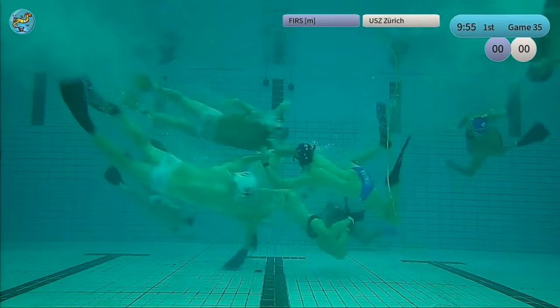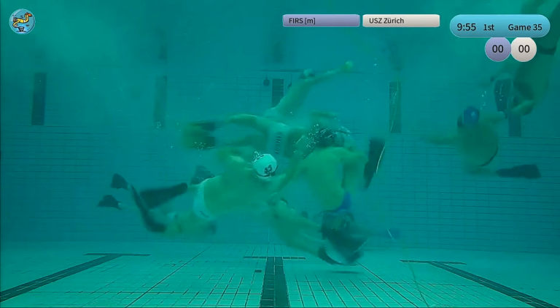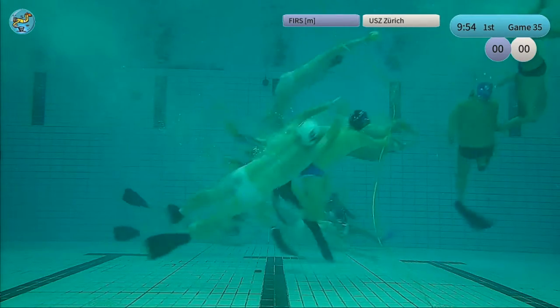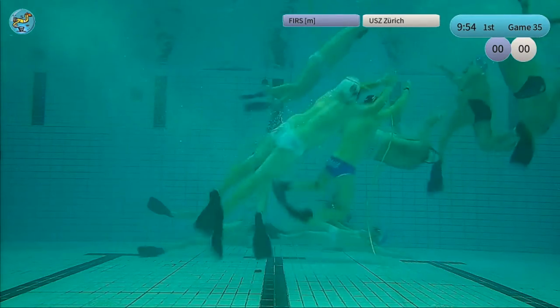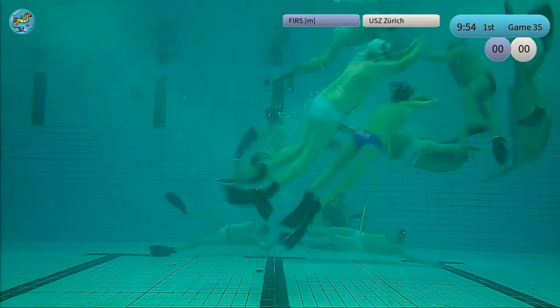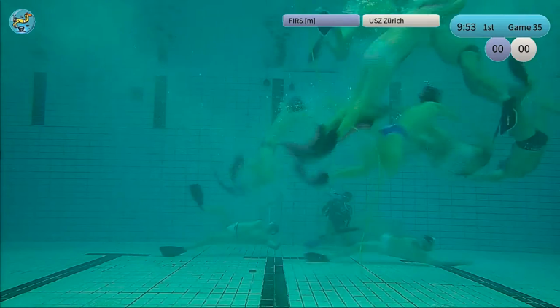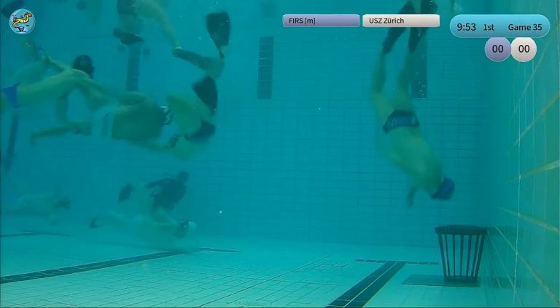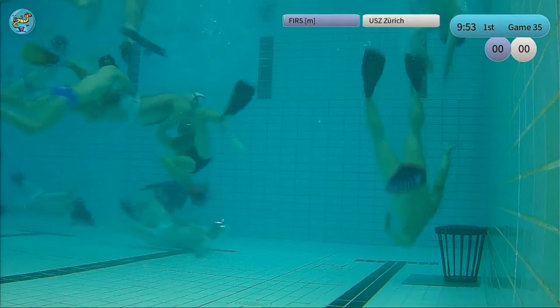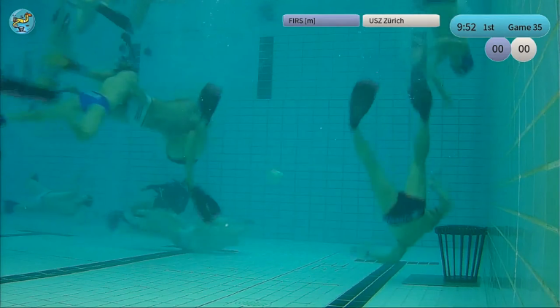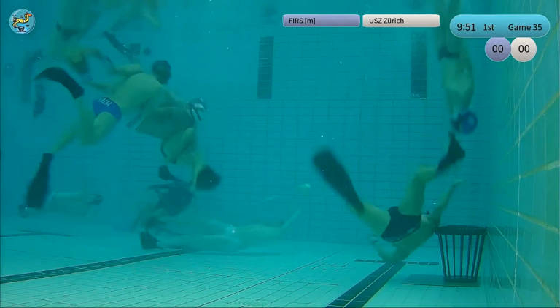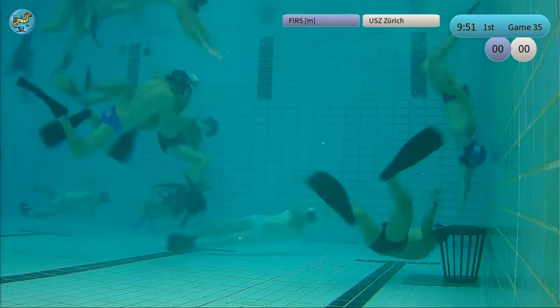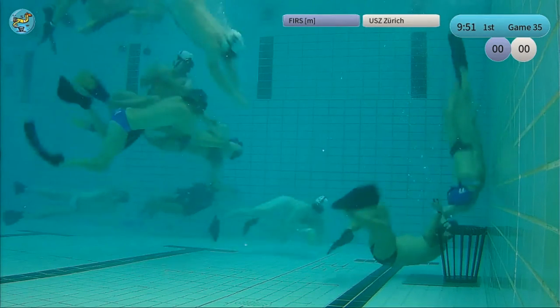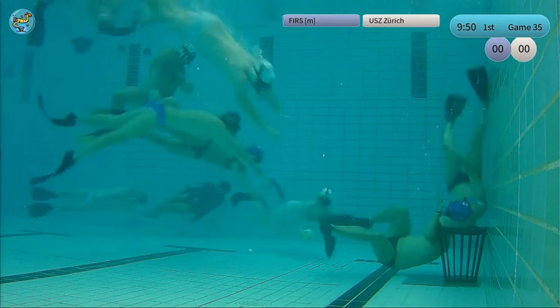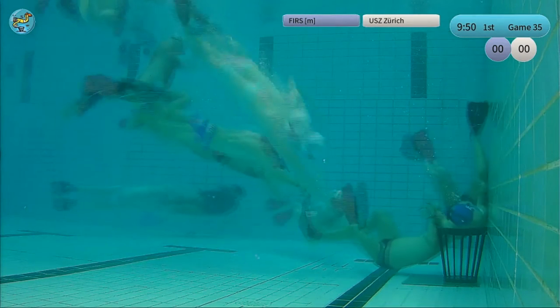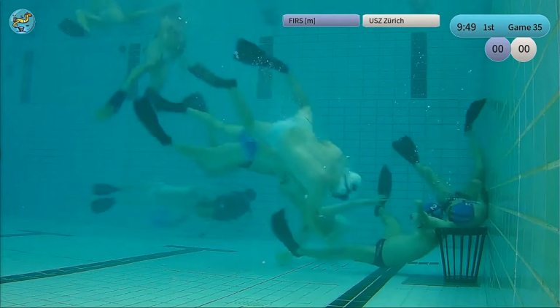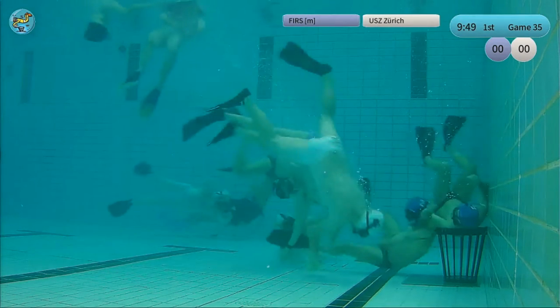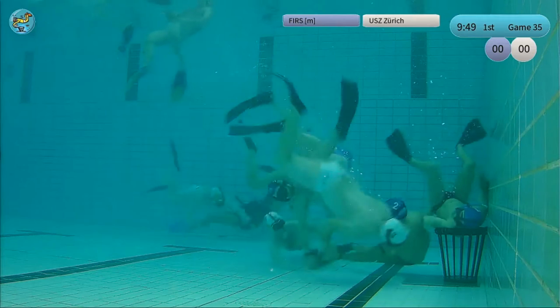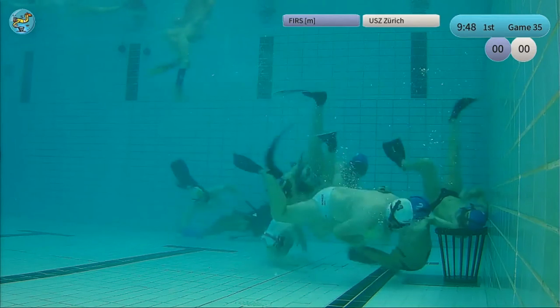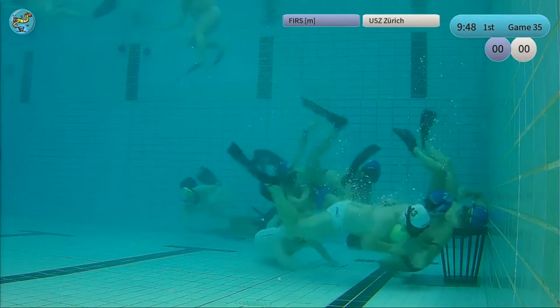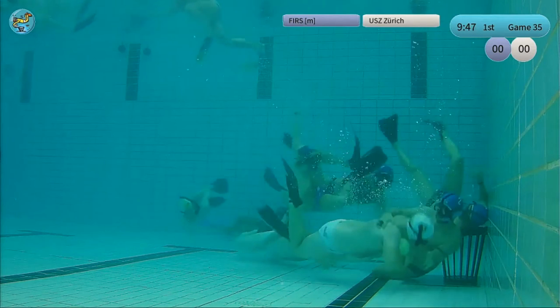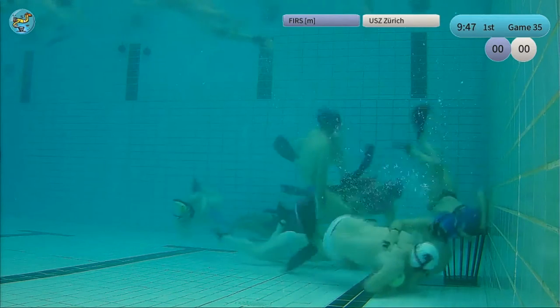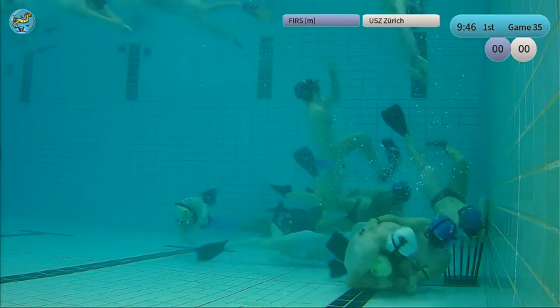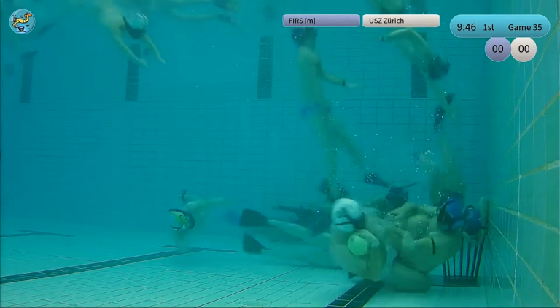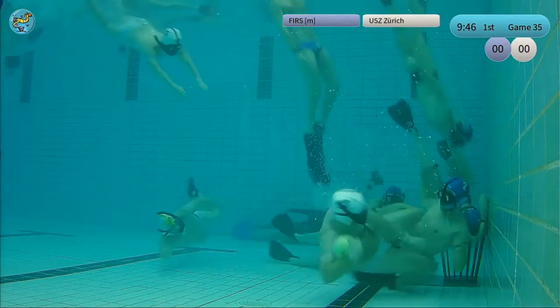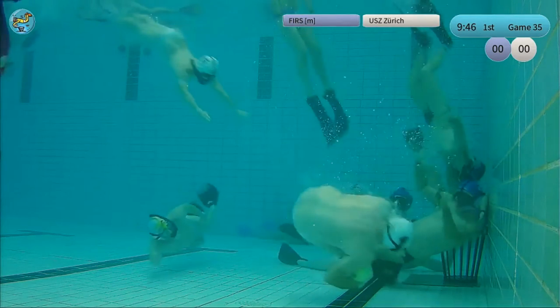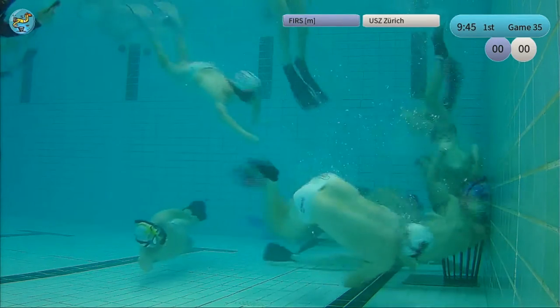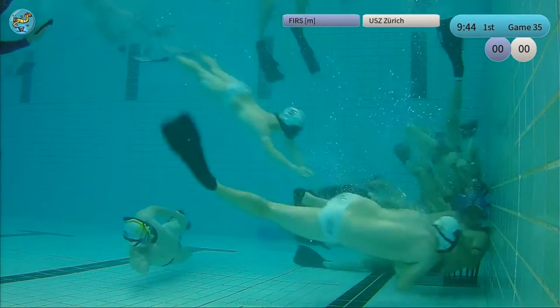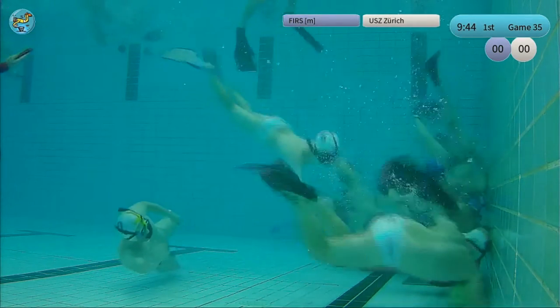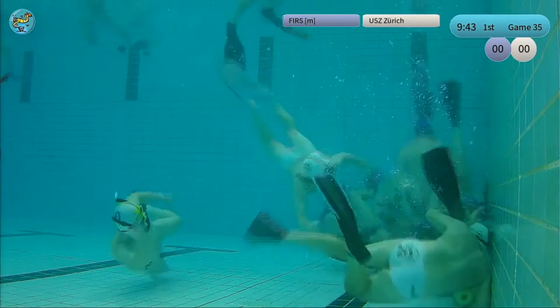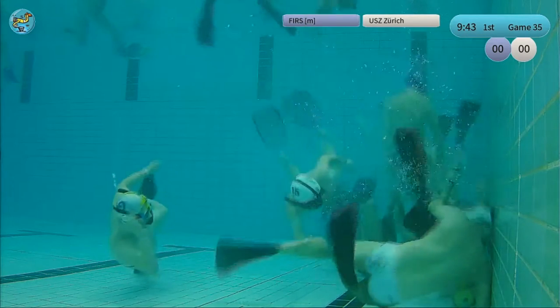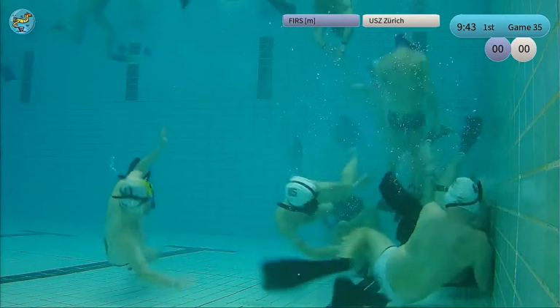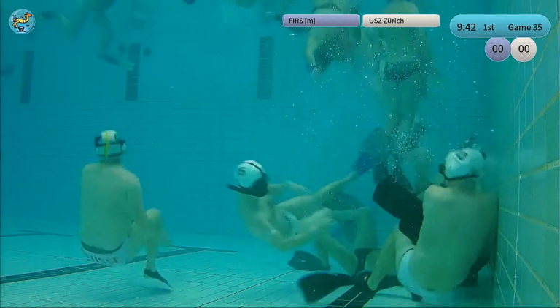Here we see Switzerland — the Turkish team here — winning the start of the game, now in ball possession from the beginning. They're starting hard, they're starting quick, and it looks like they really want to win this match.